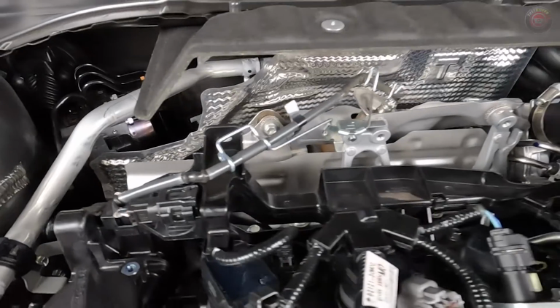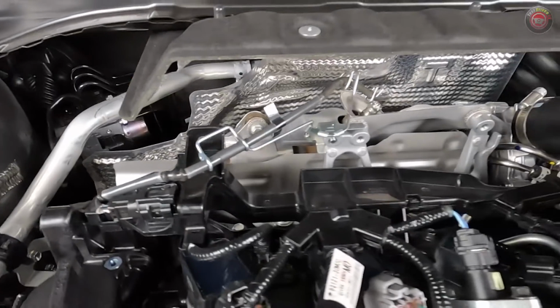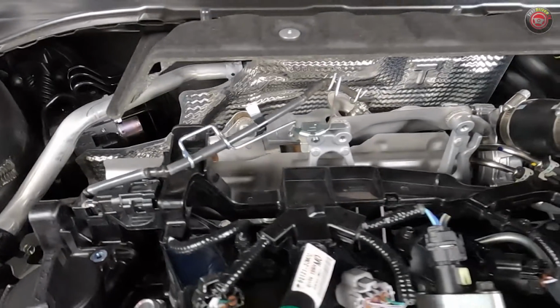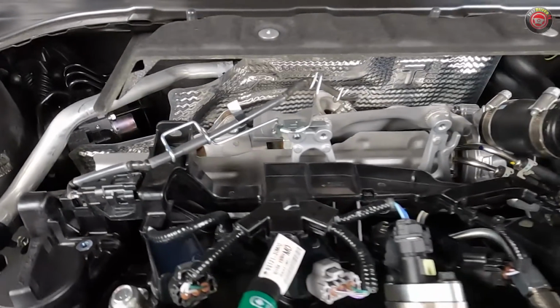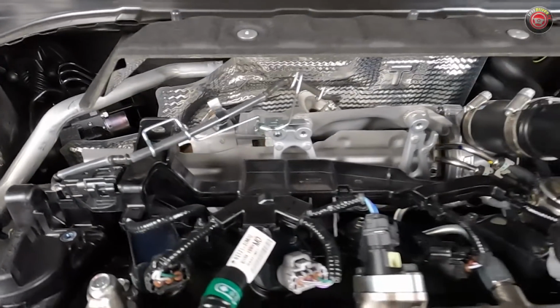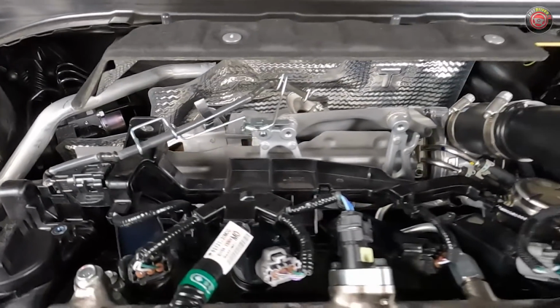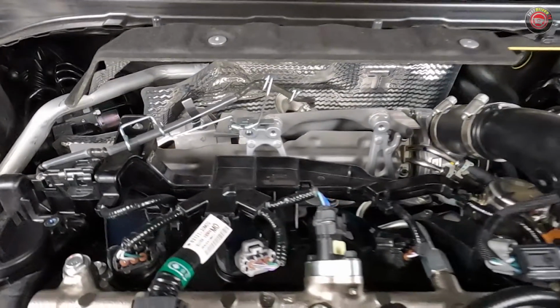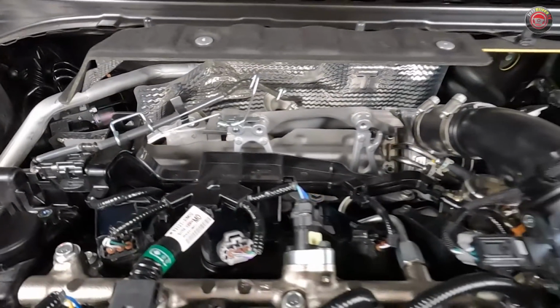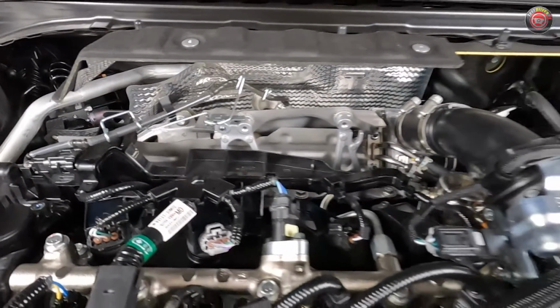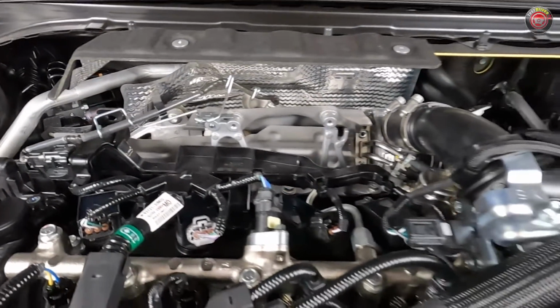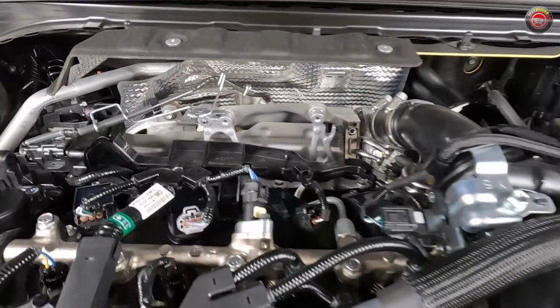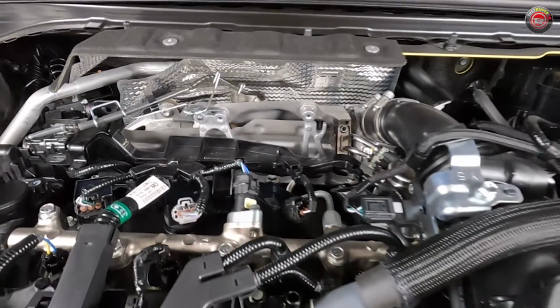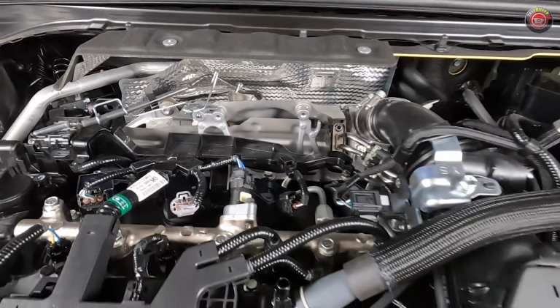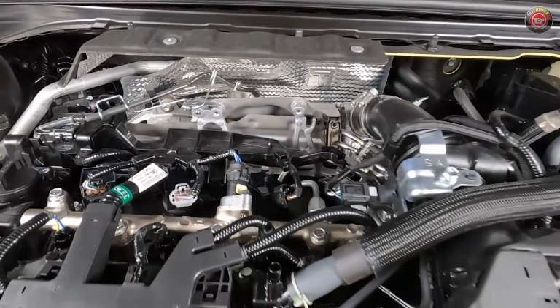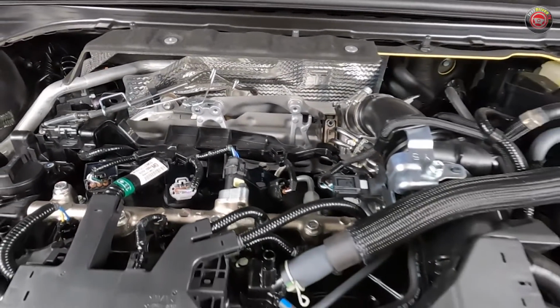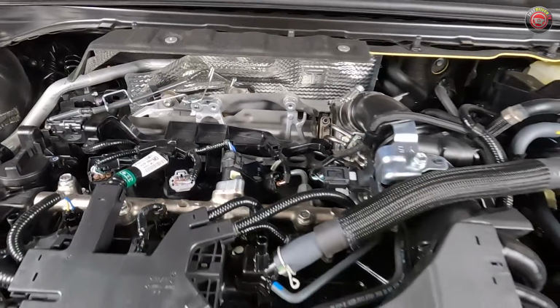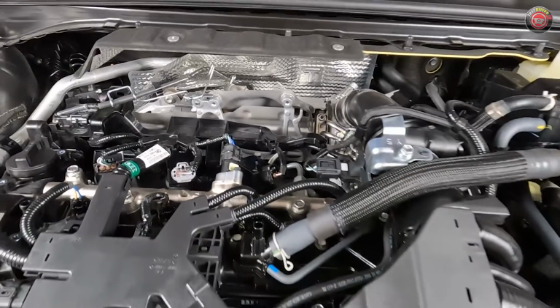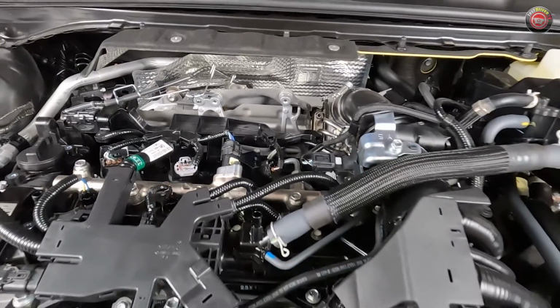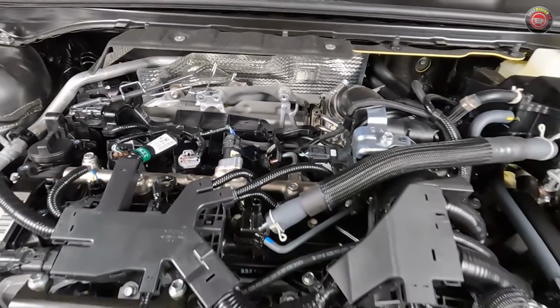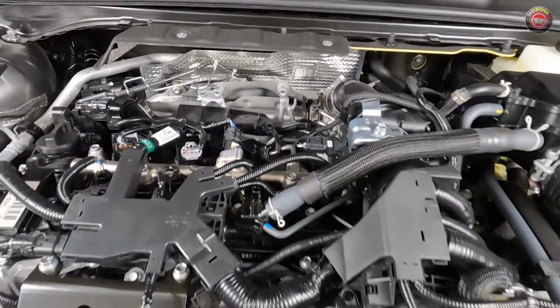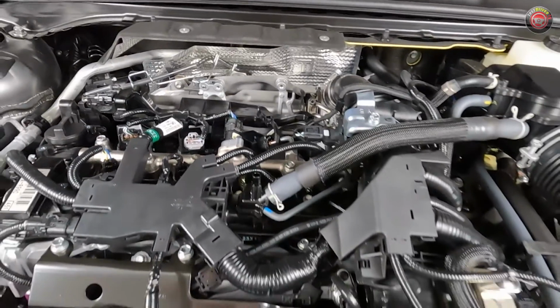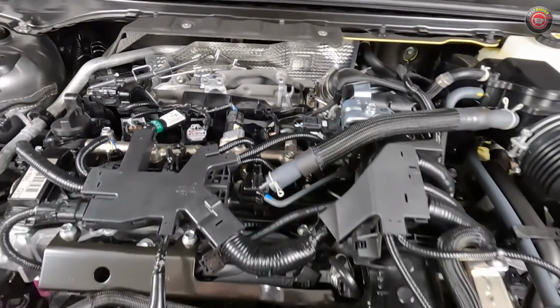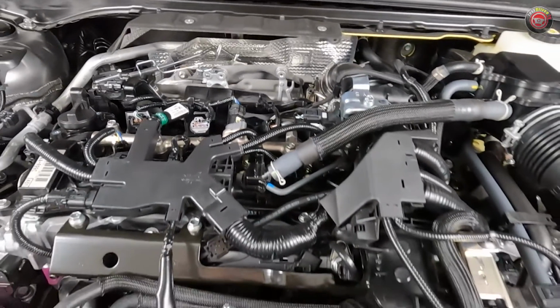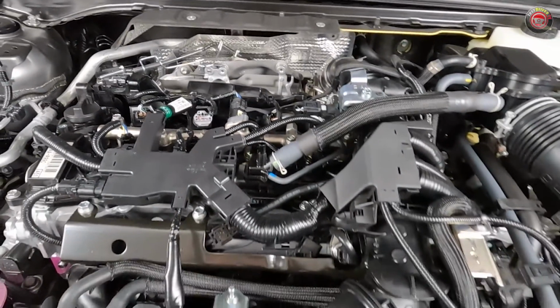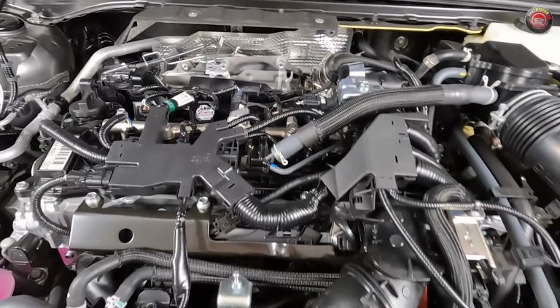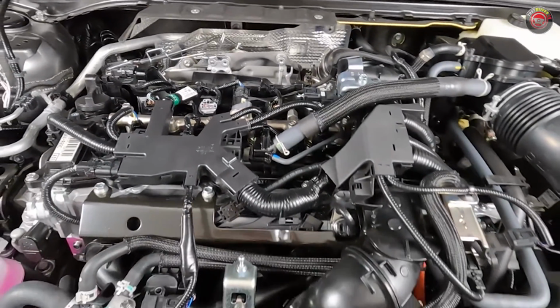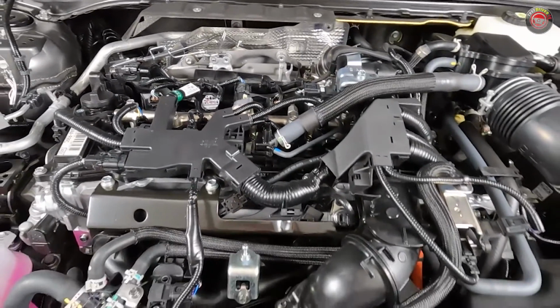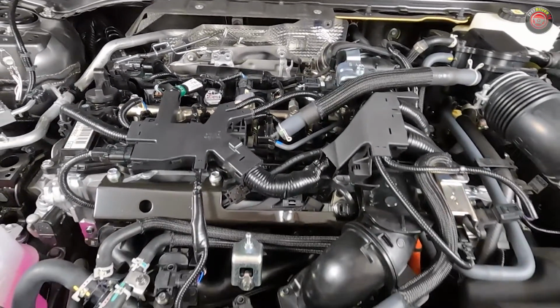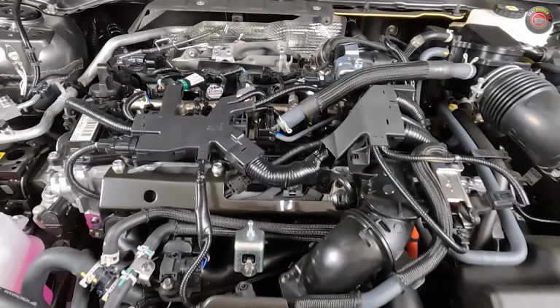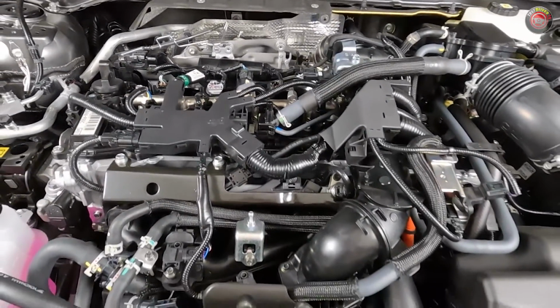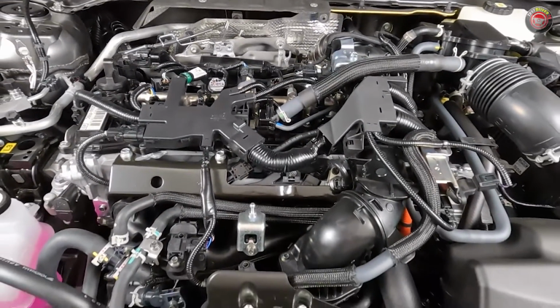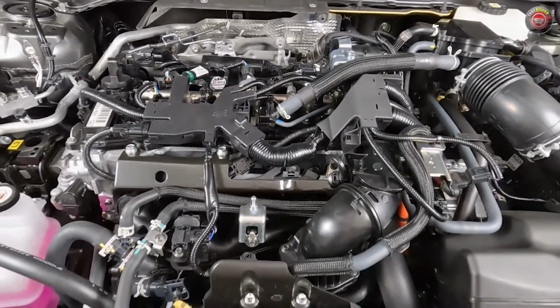Efficiency is rated by the EPA at 29 MPG city, 32 MPG highway, and 30 MPG combined, and it runs on 87 octane regular fuel.